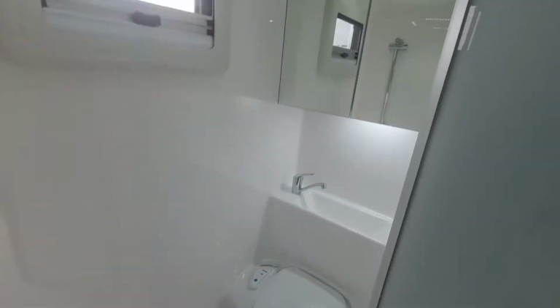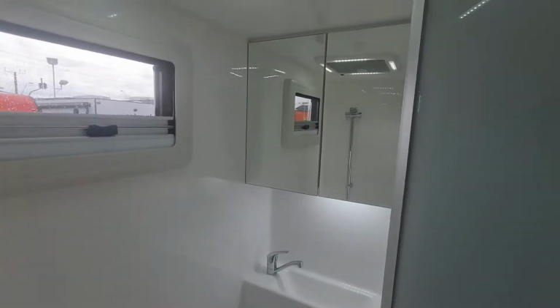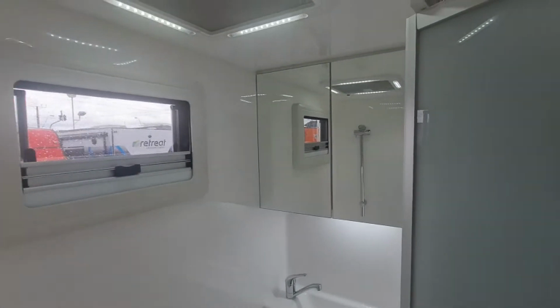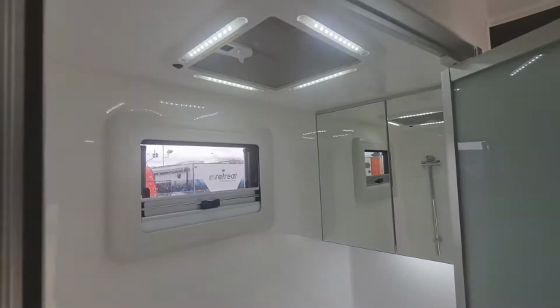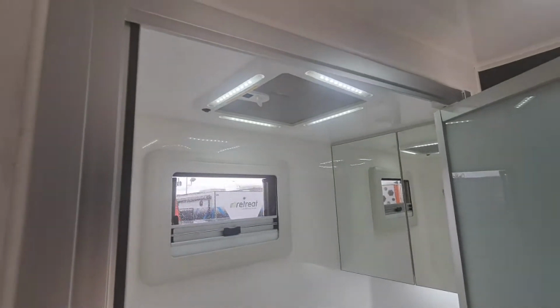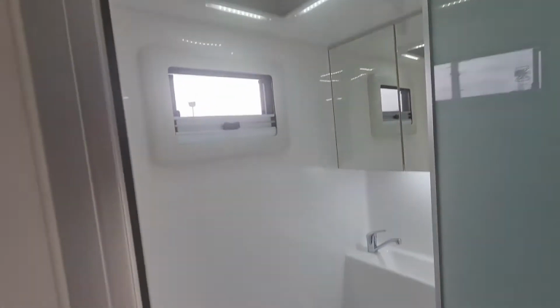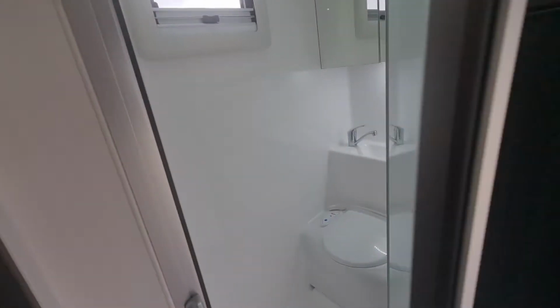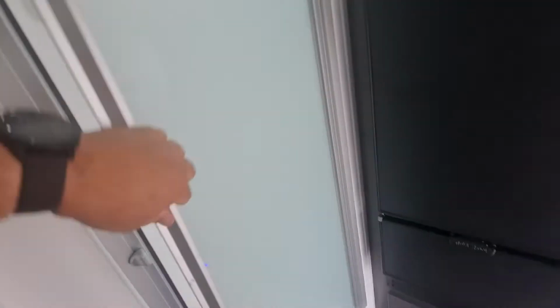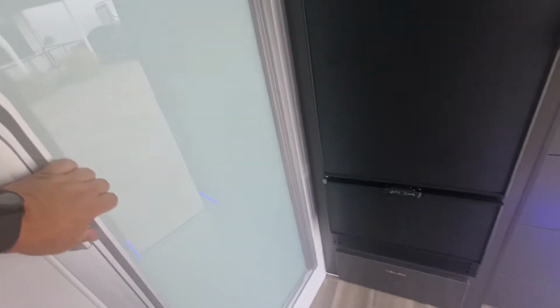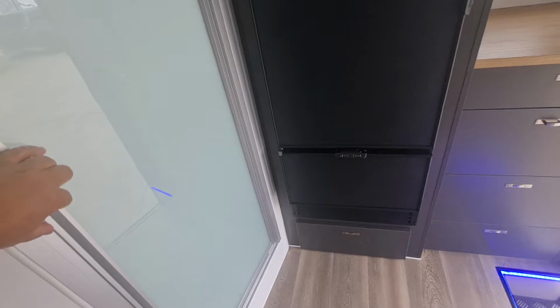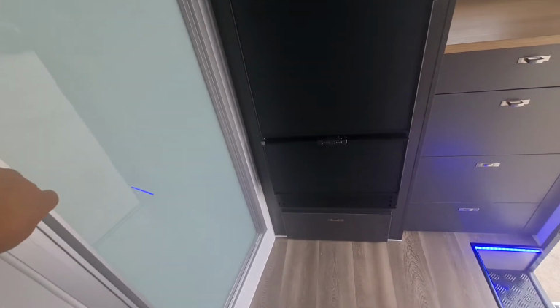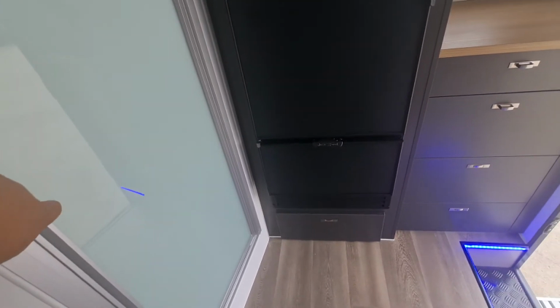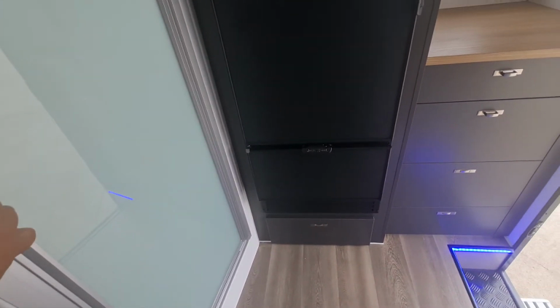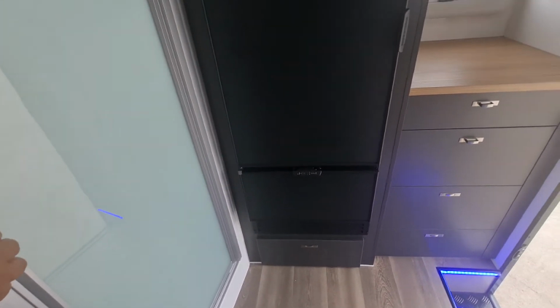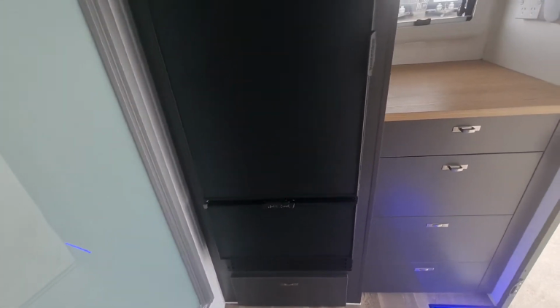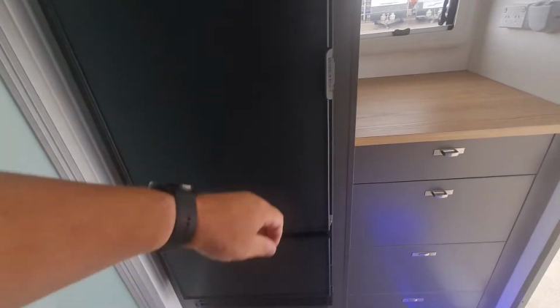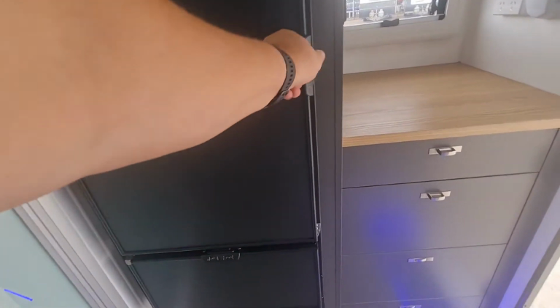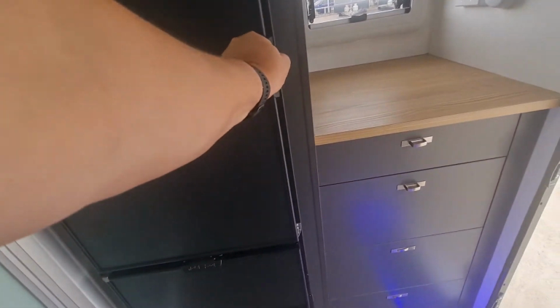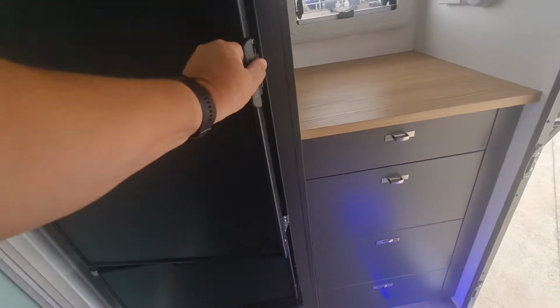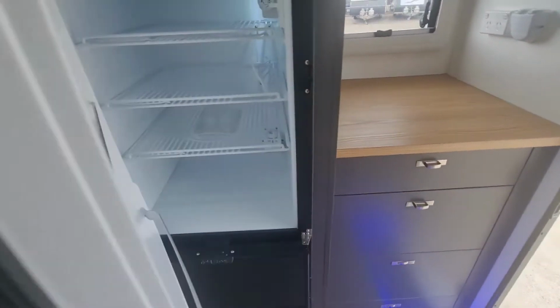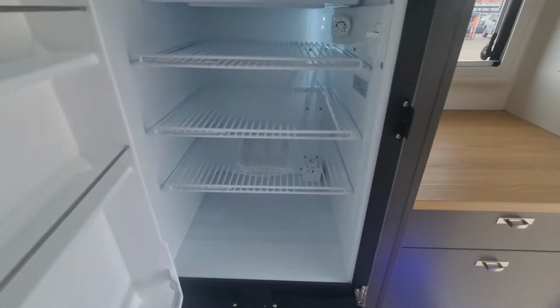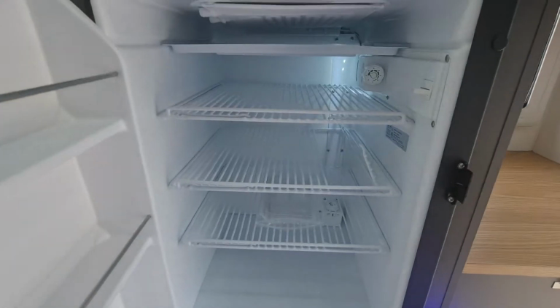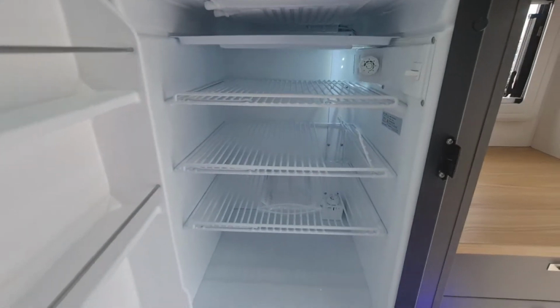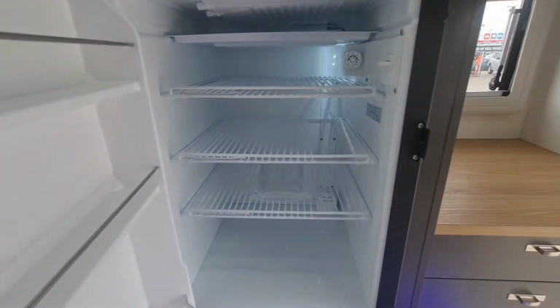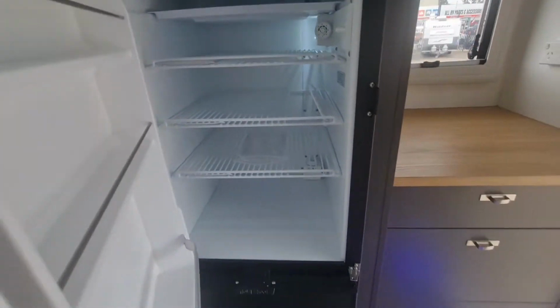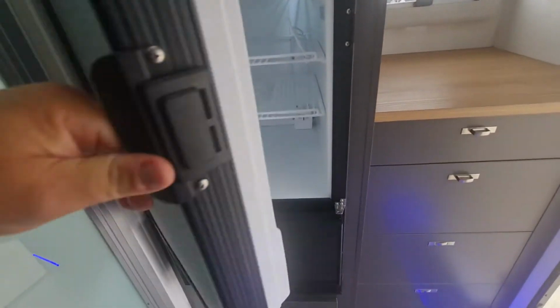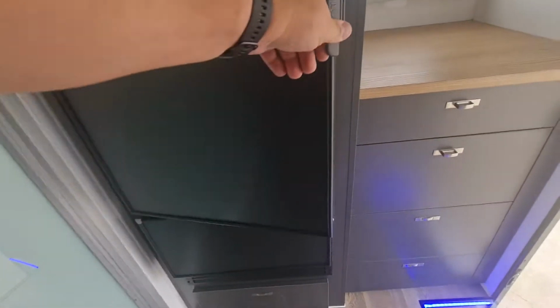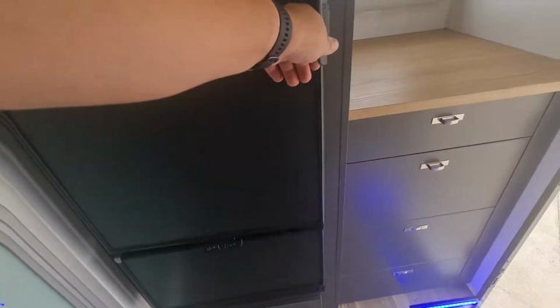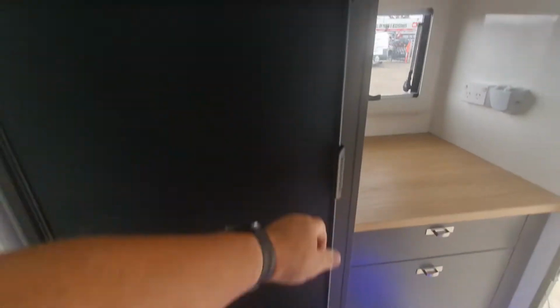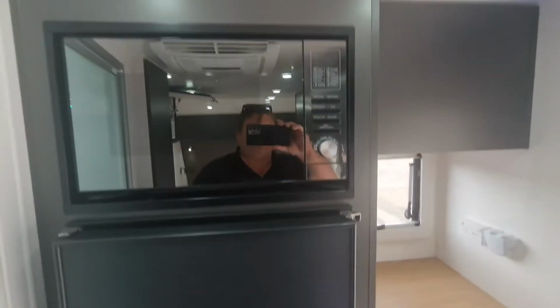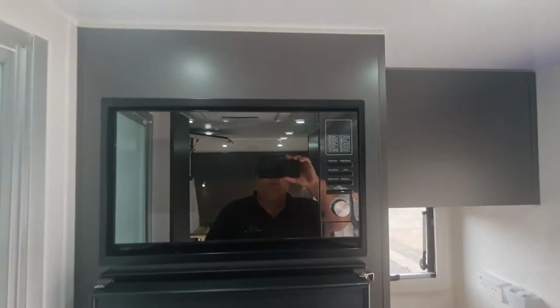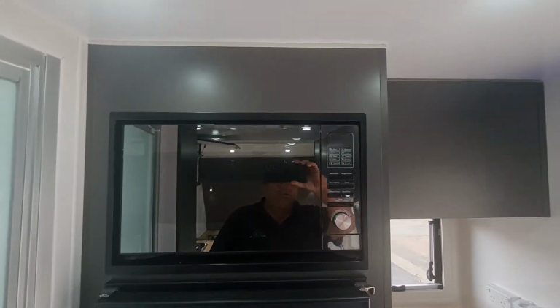I think we've managed to get it covered up there too, which is really nice. This one's coming with the new Novacool fridge — a compressor fridge — nice and deep, with a freezer down the bottom, and it still has a microwave at the top as well.